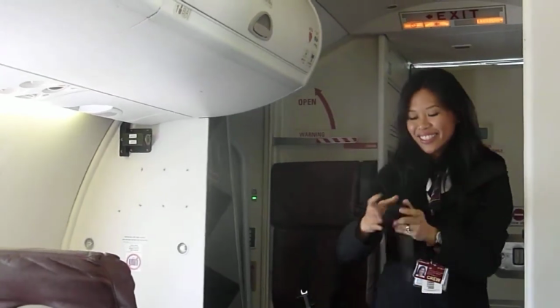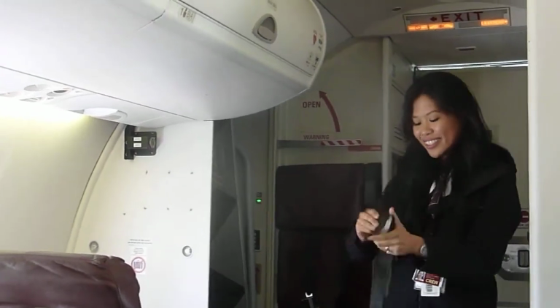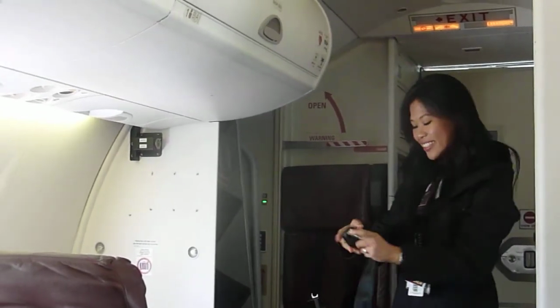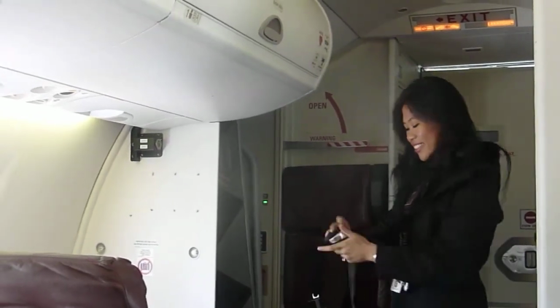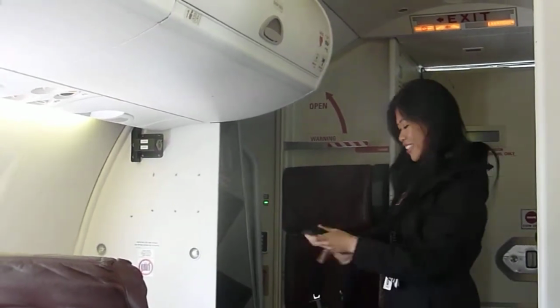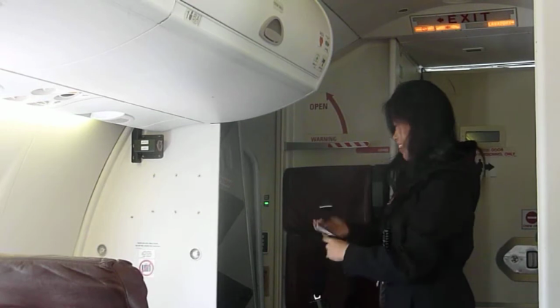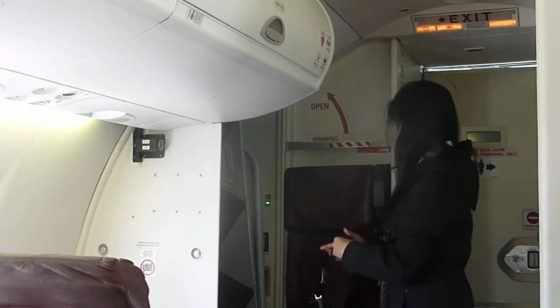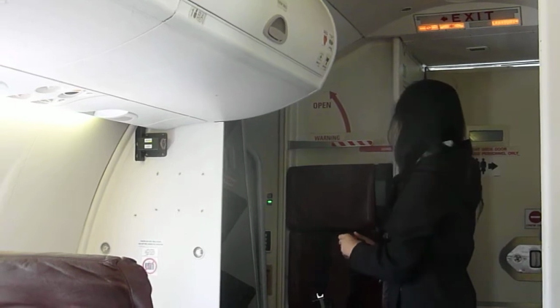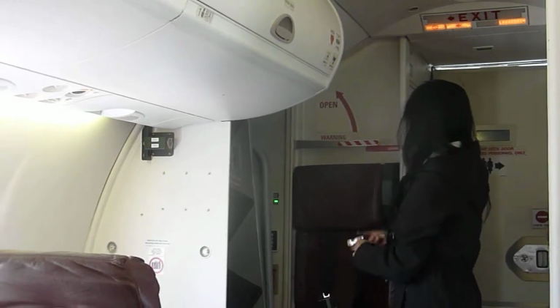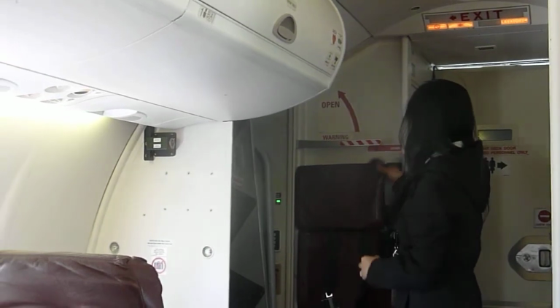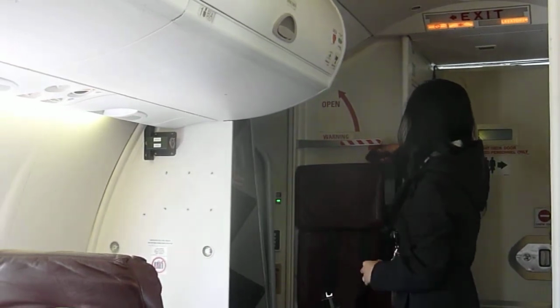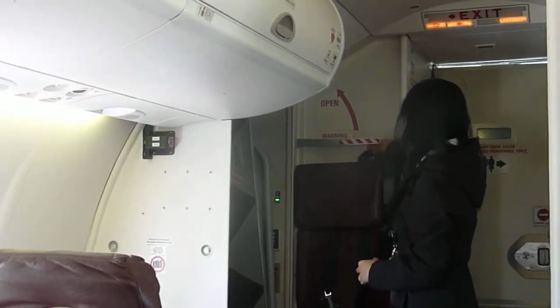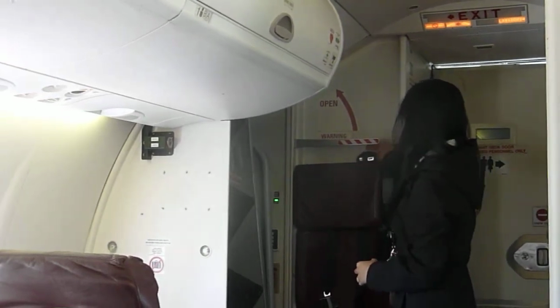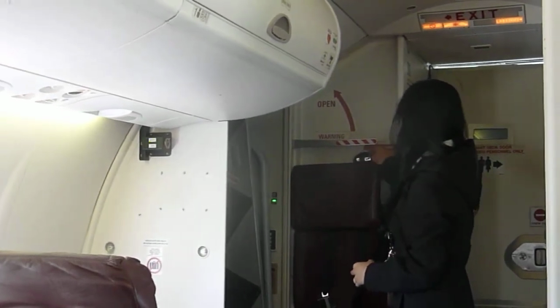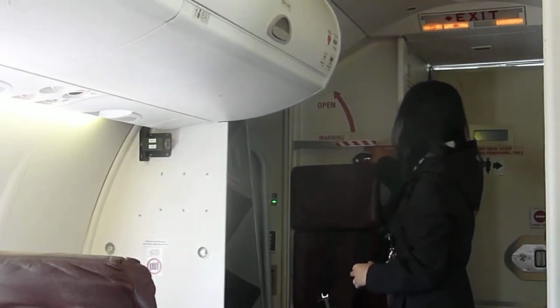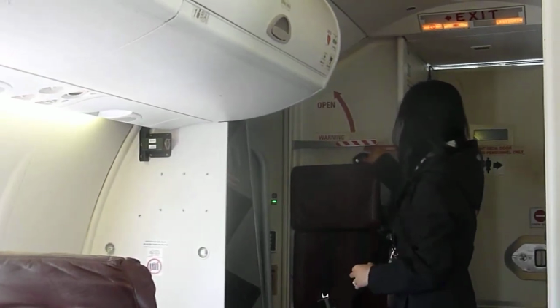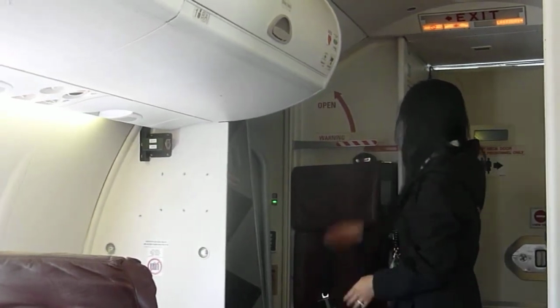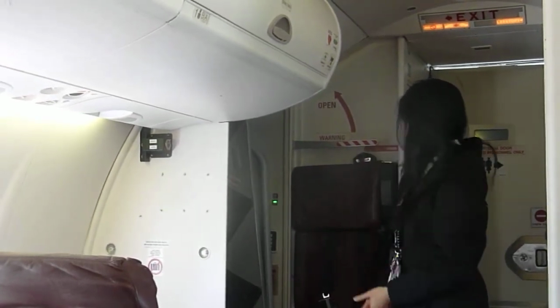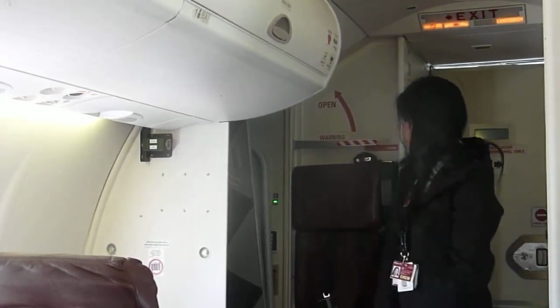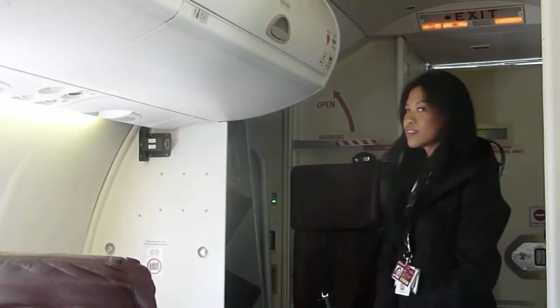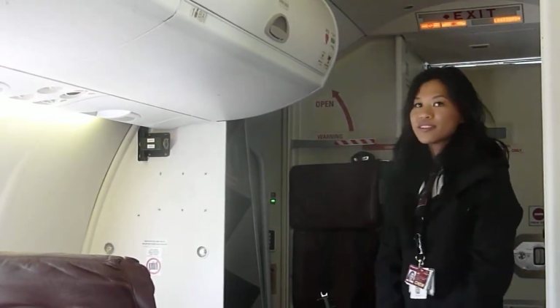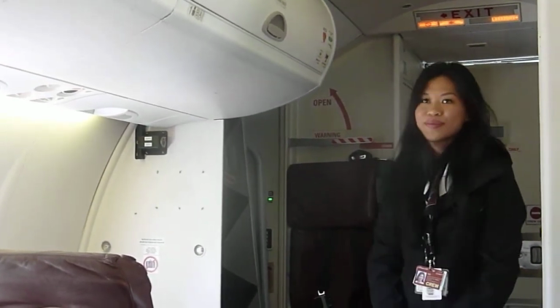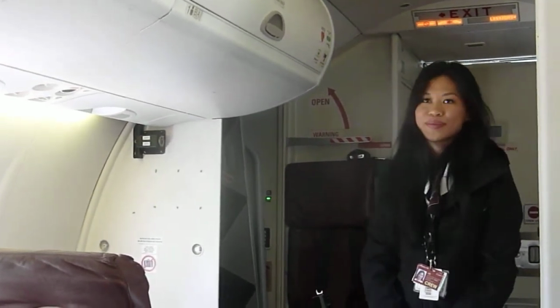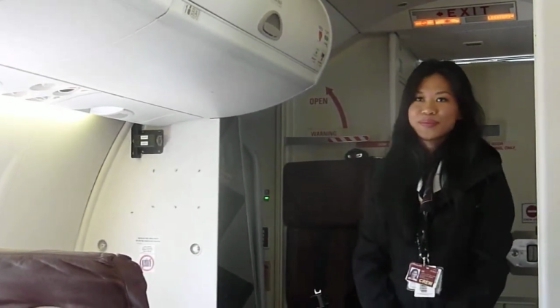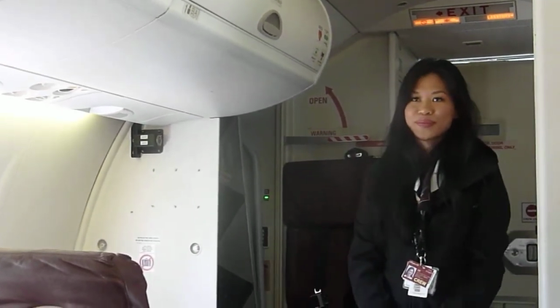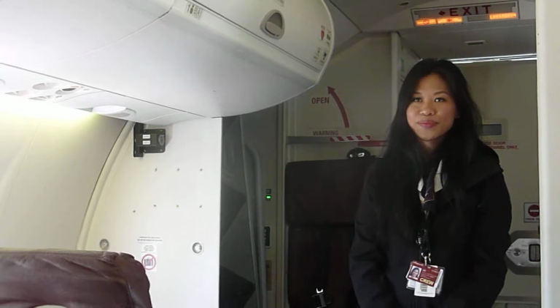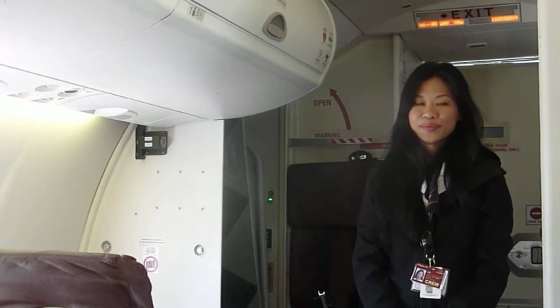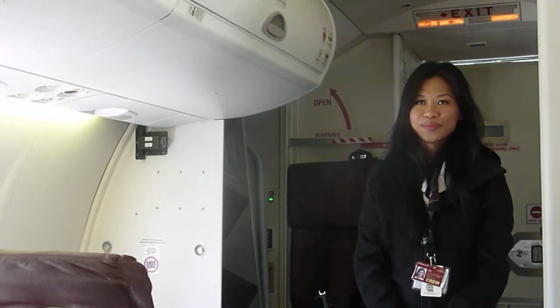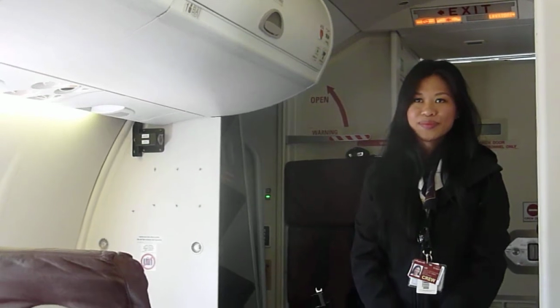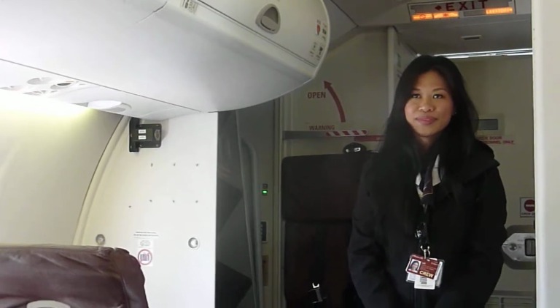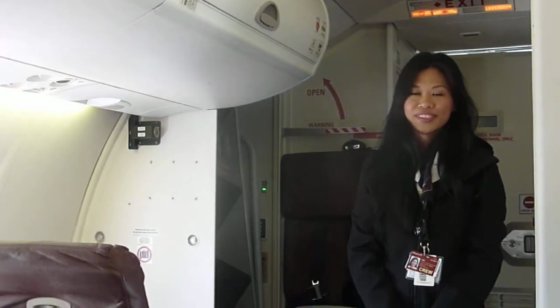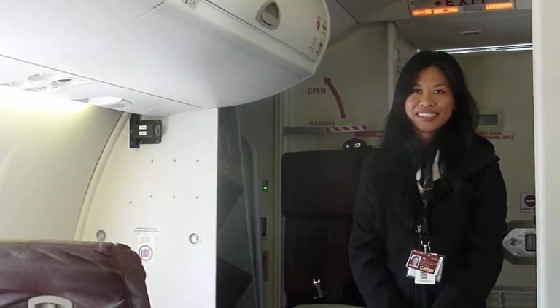It is policy that you keep those seatbelts securely fastened at all times while seated, just in case we experience any unexpected turbulence.